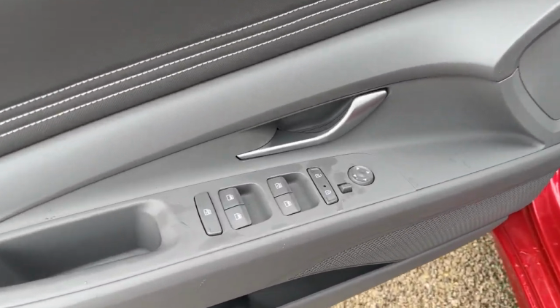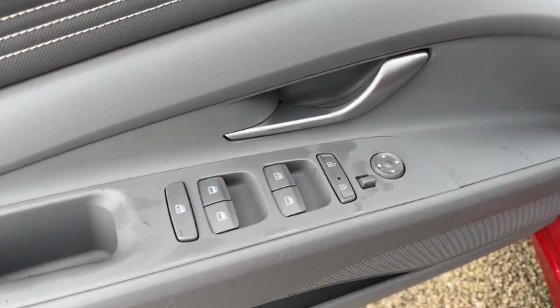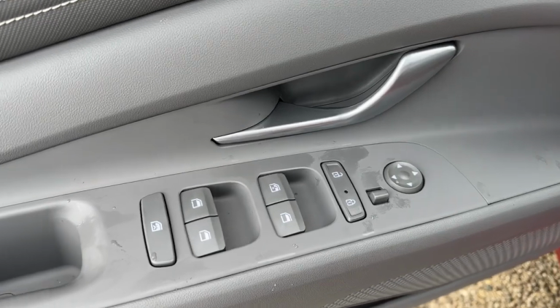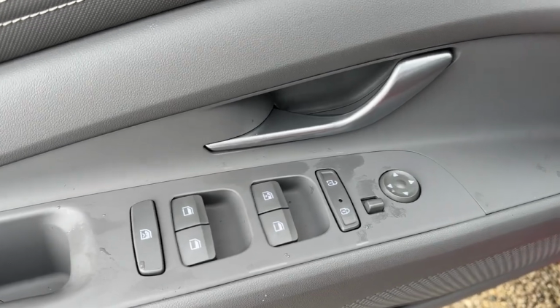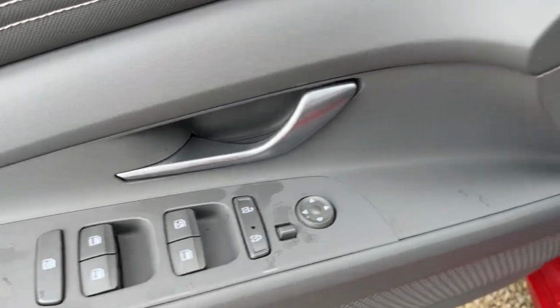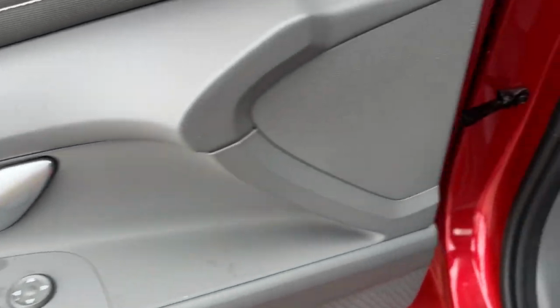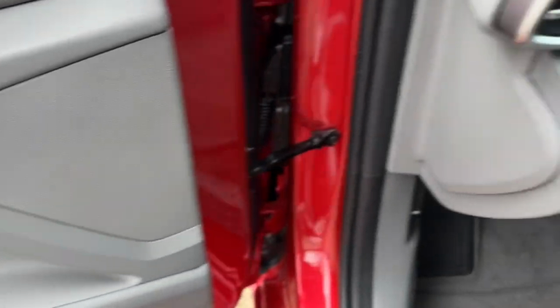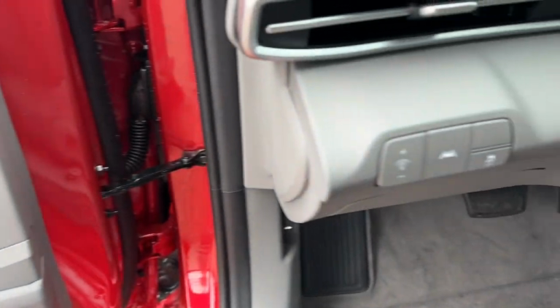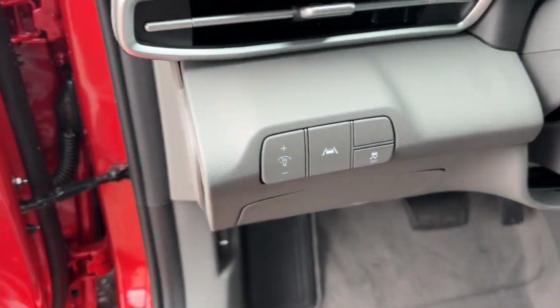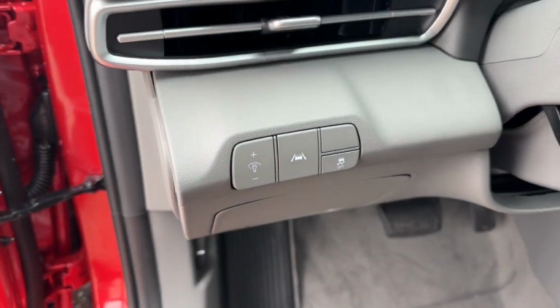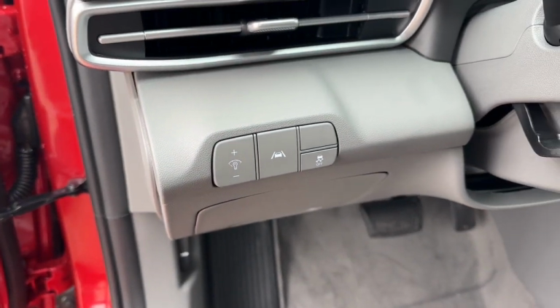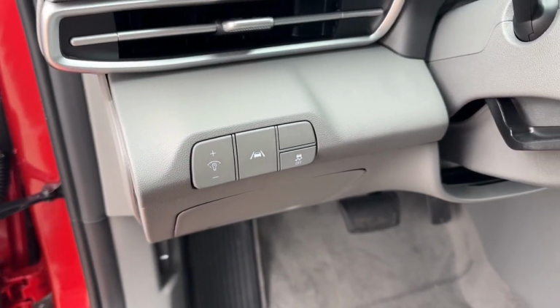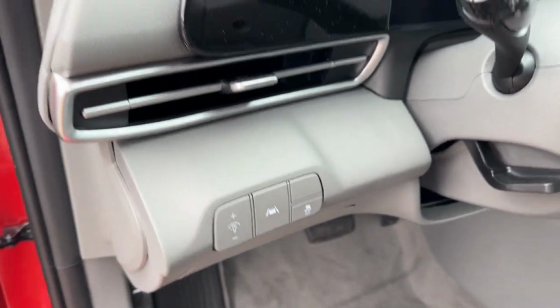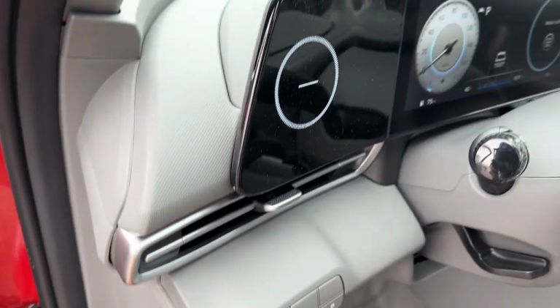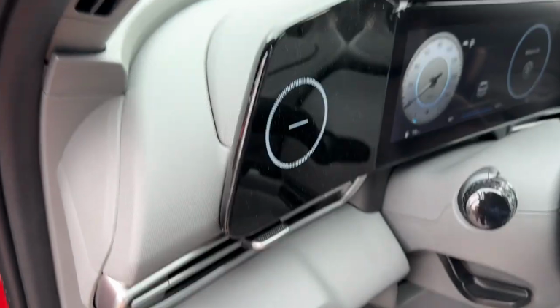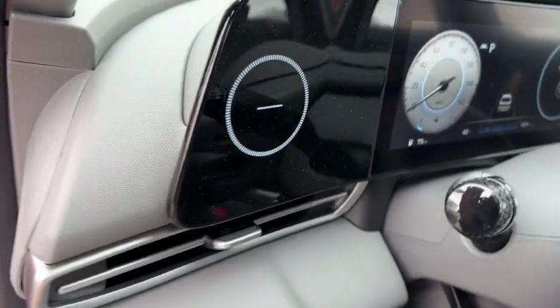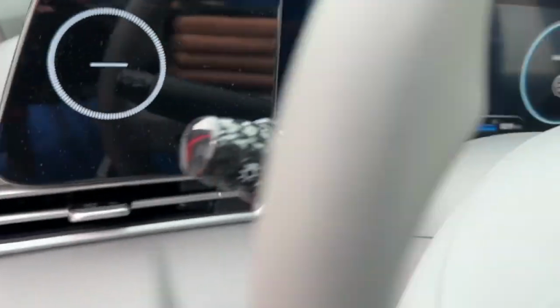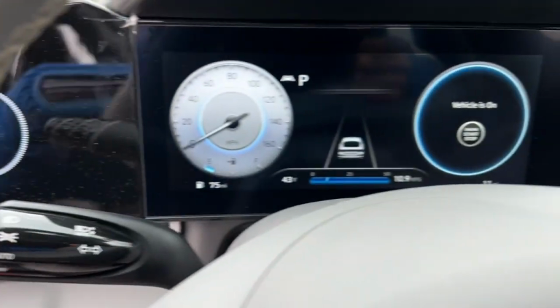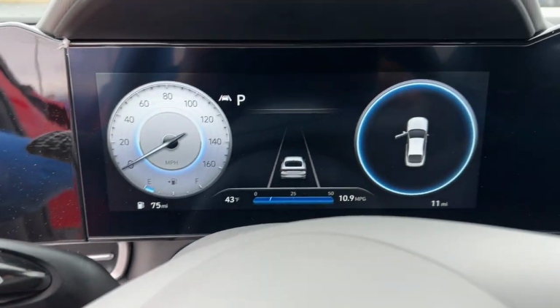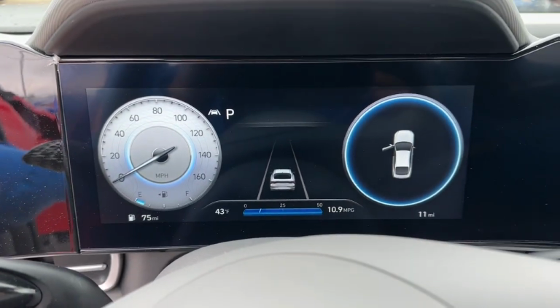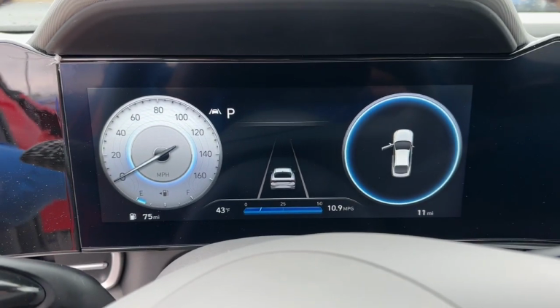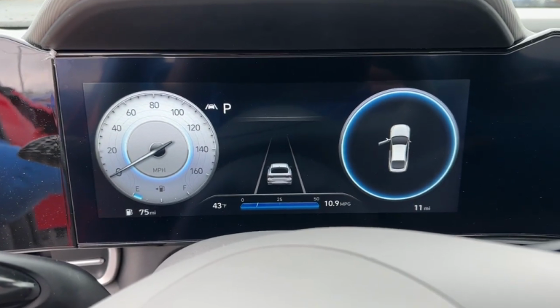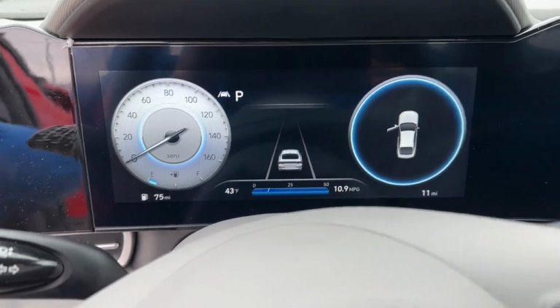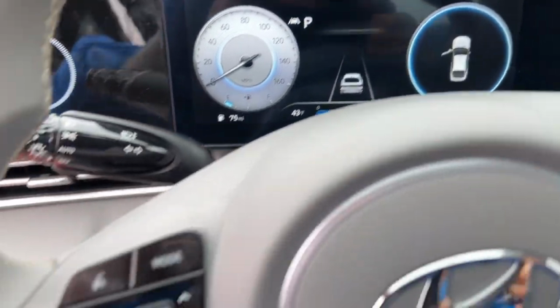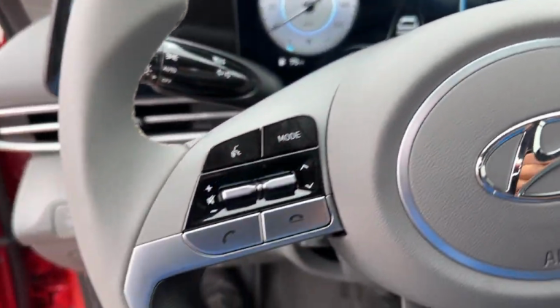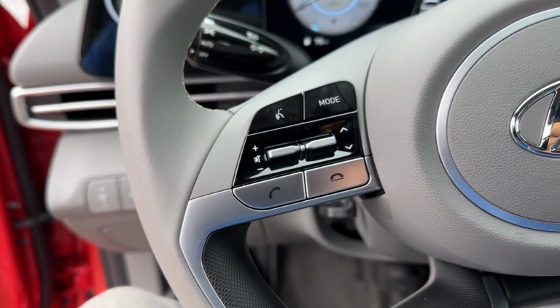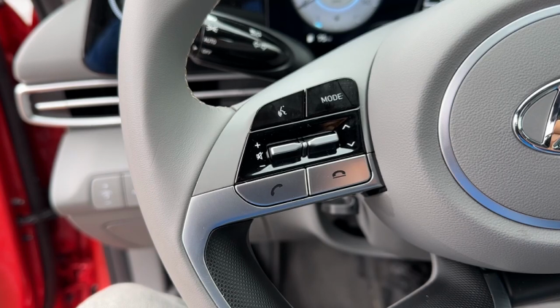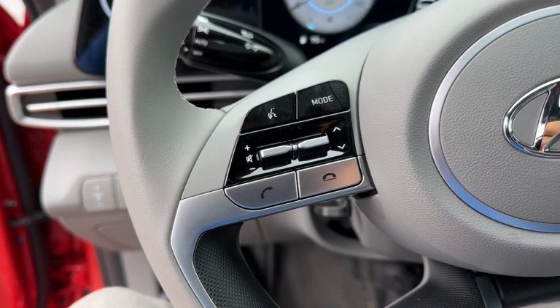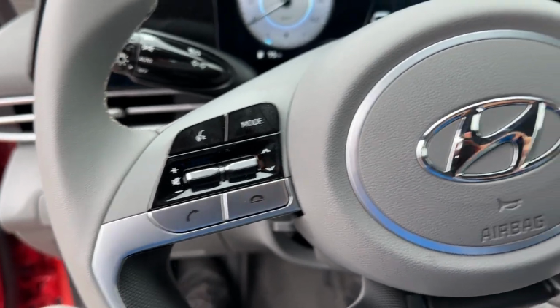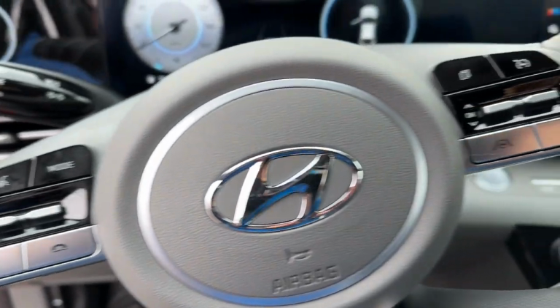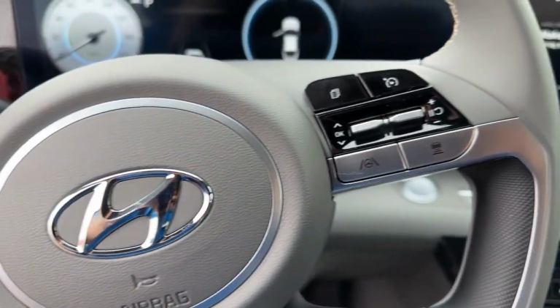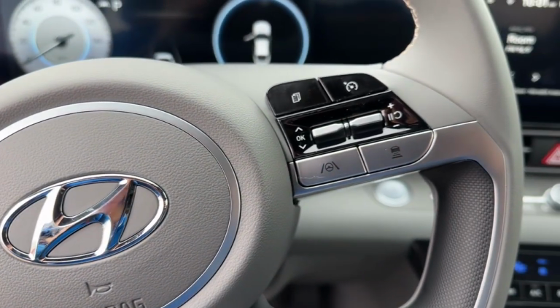The following are some of this vehicle's highlighted options: Apple CarPlay and/or Android Auto, wireless charging station, keyless entry, heated mirrors, satellite radio, and steering wheel audio controls.